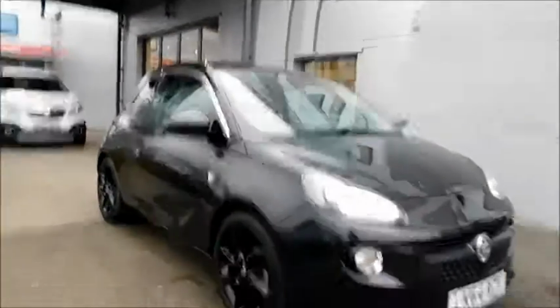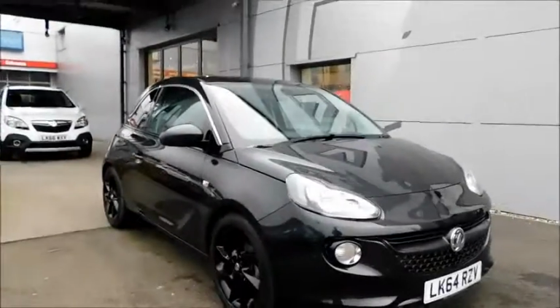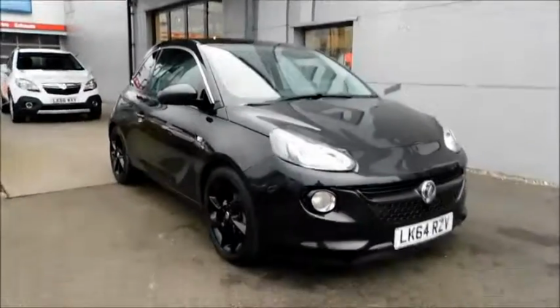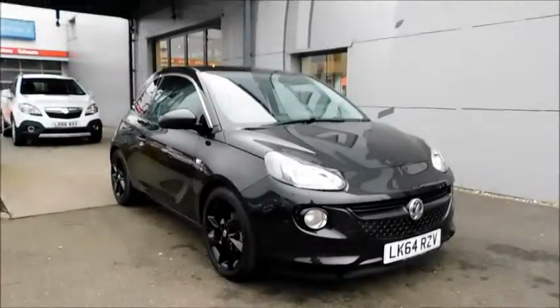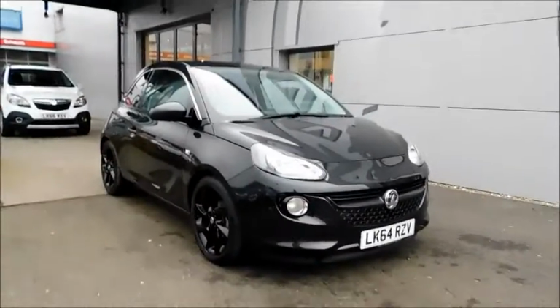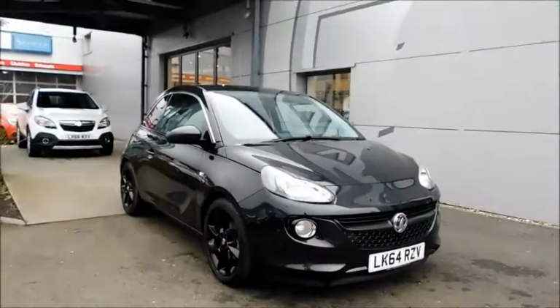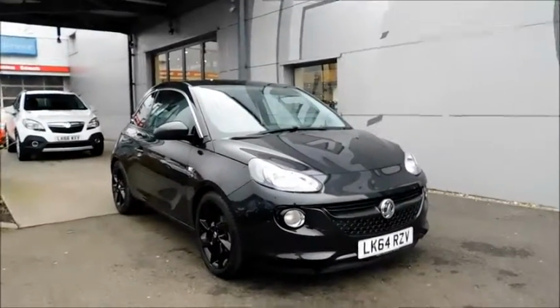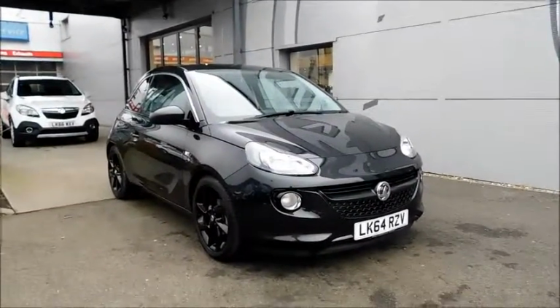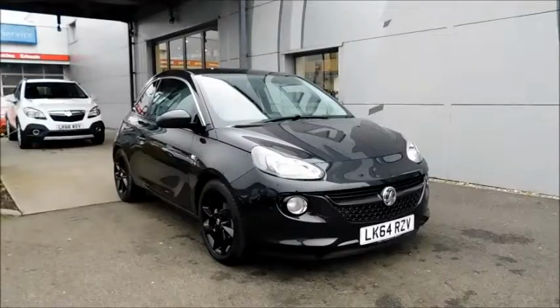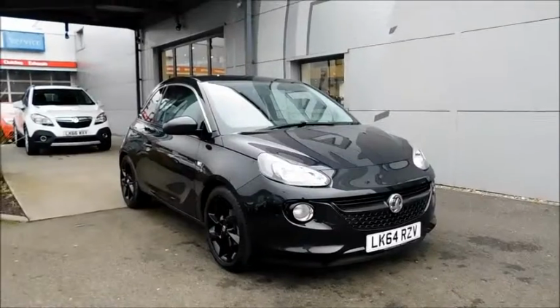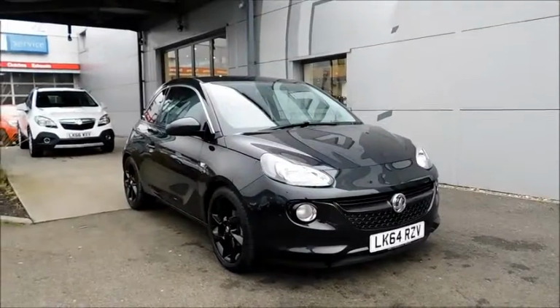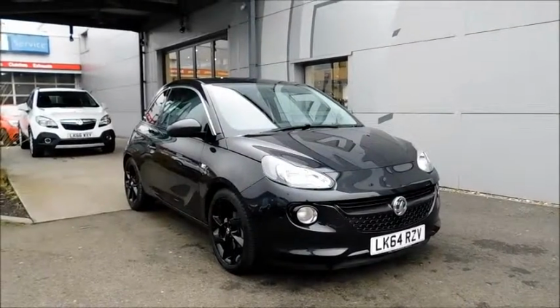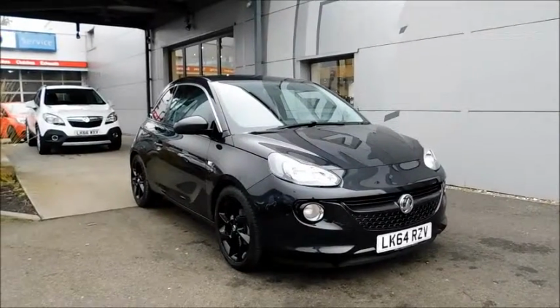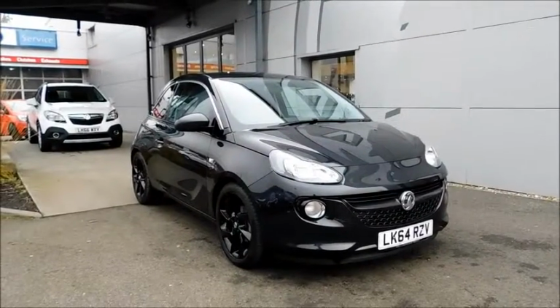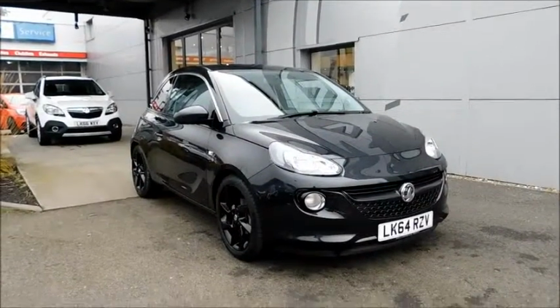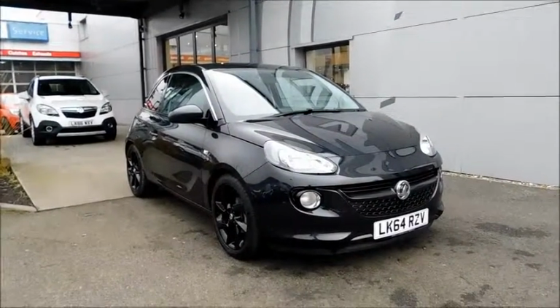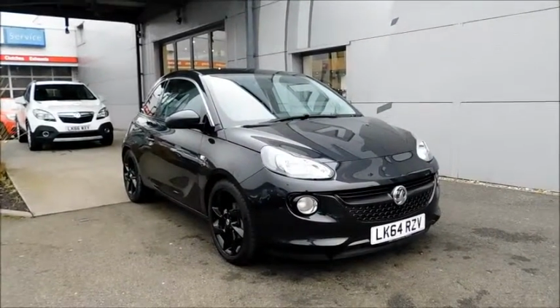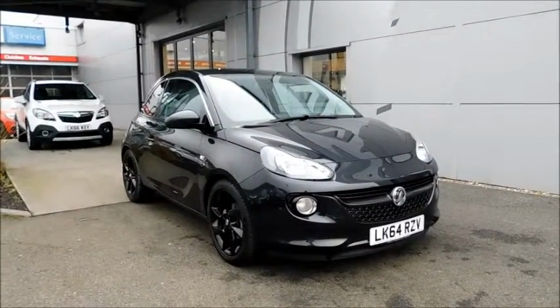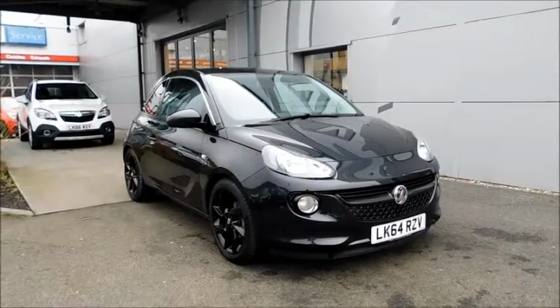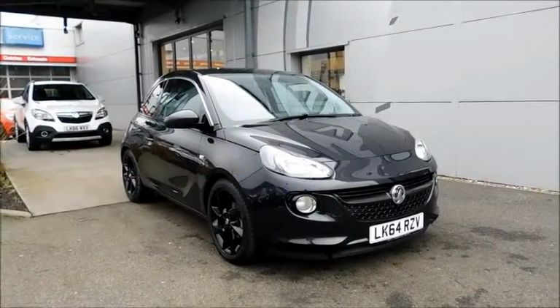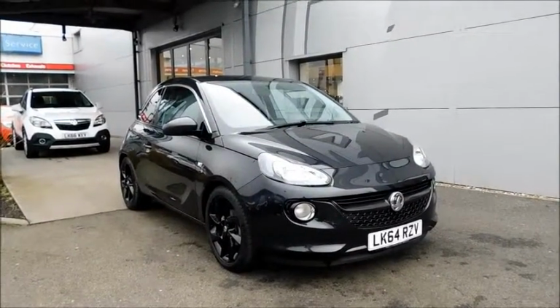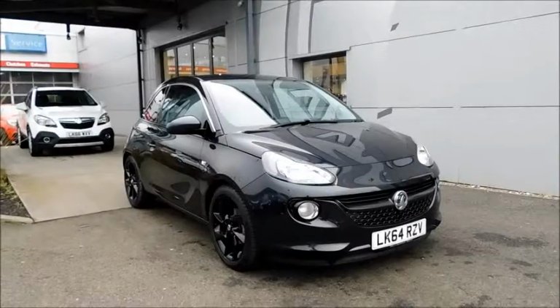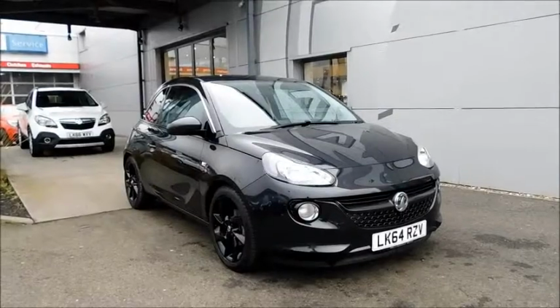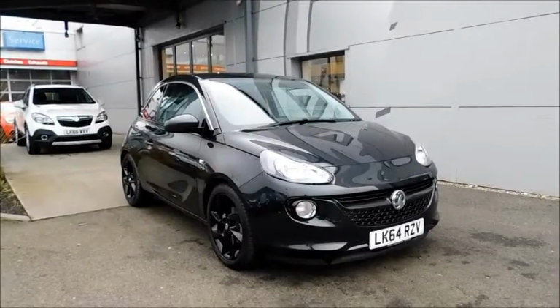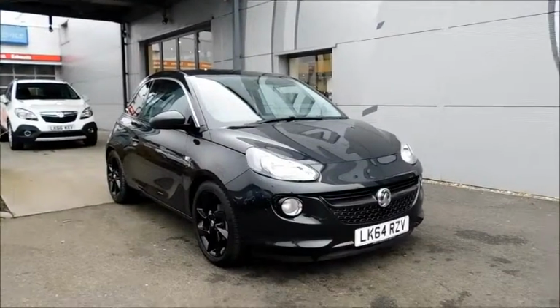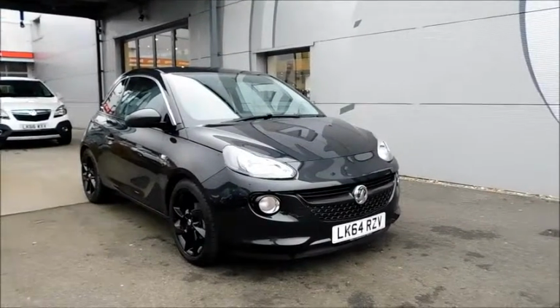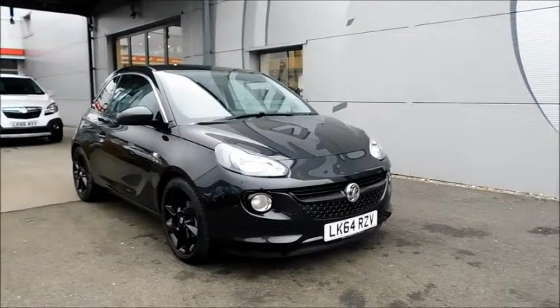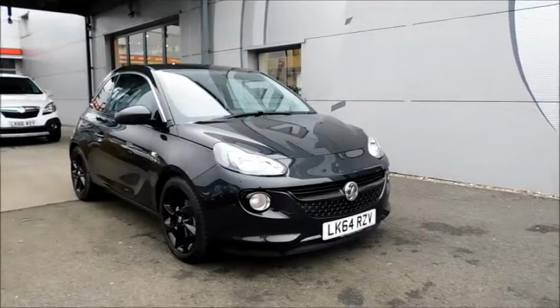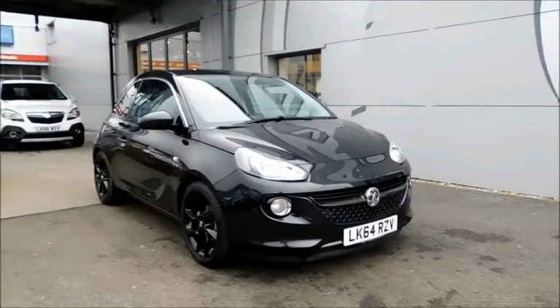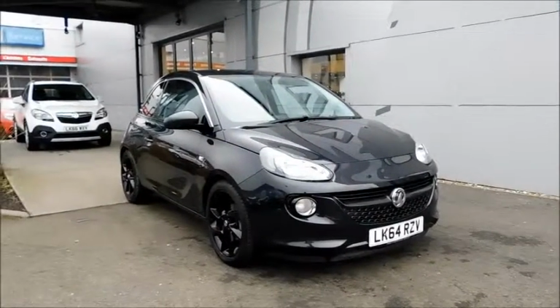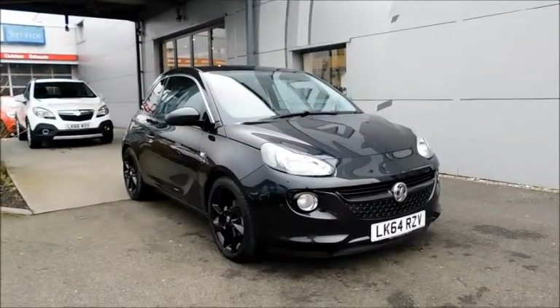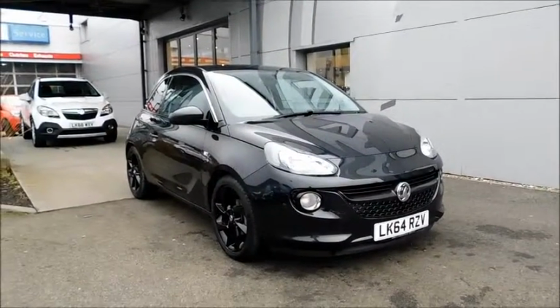You can reserve this vehicle online with a £100 no-quibble deposit, or call our internet sales team to arrange a convenient appointment. If you're thinking of finance, we are confident we can meet any high street lender with our flexible dealer funding plans. Thank you for visiting Now Vauxhall.